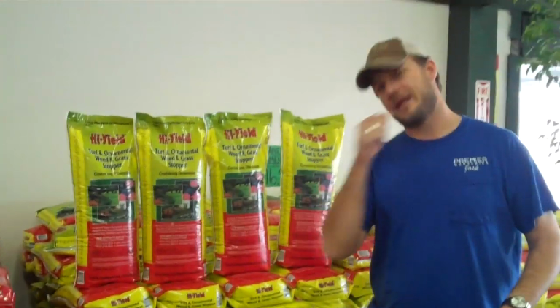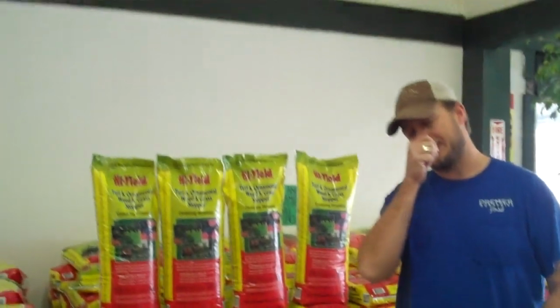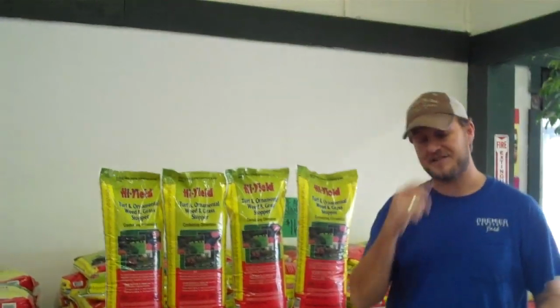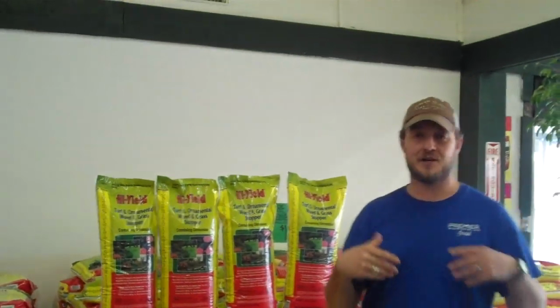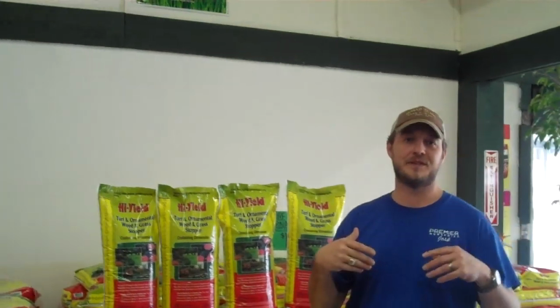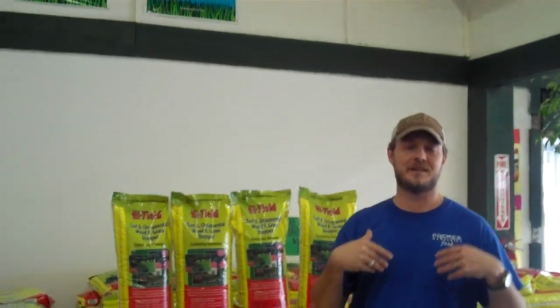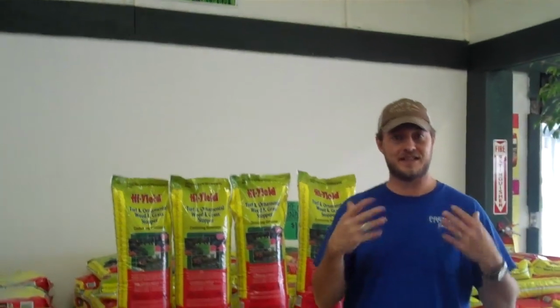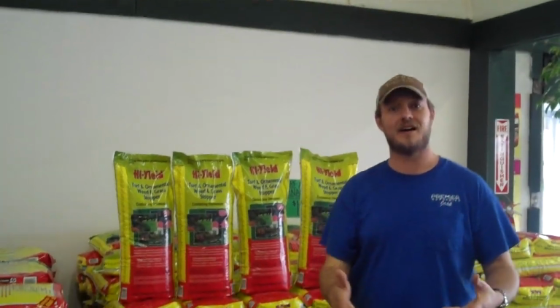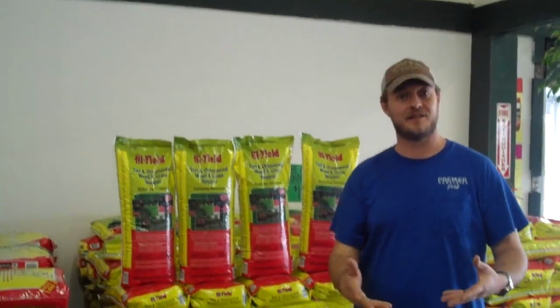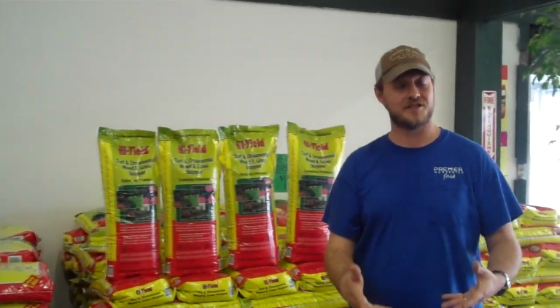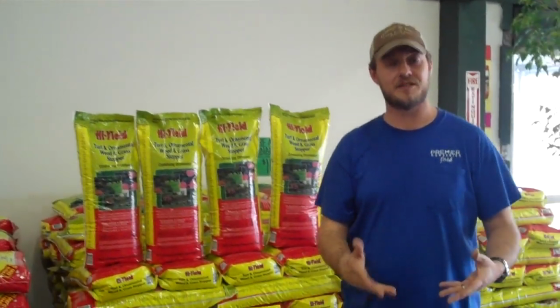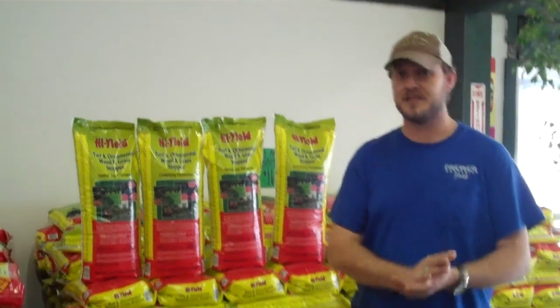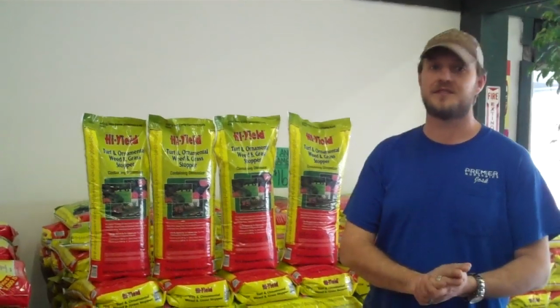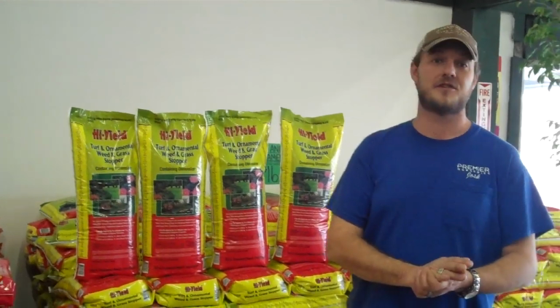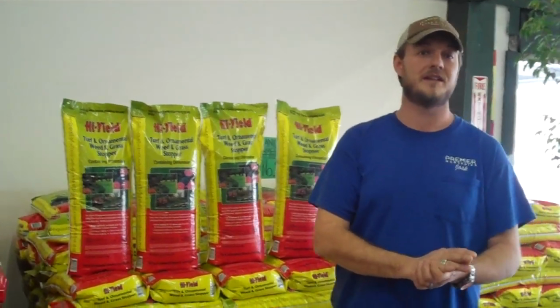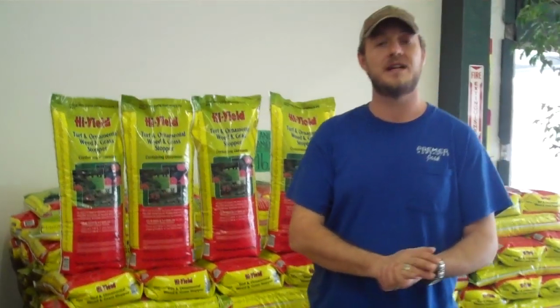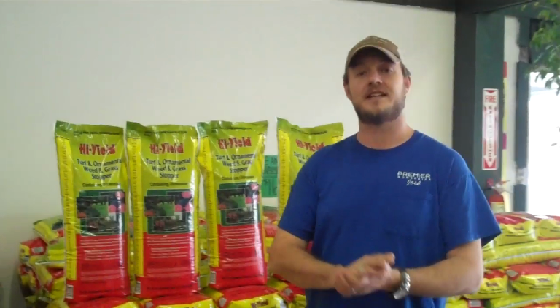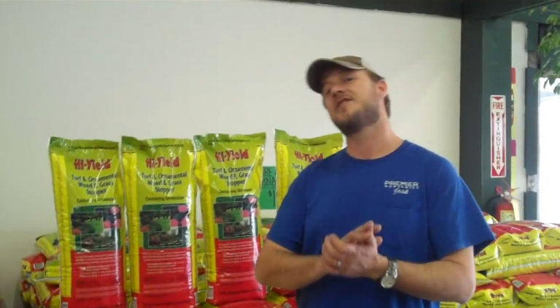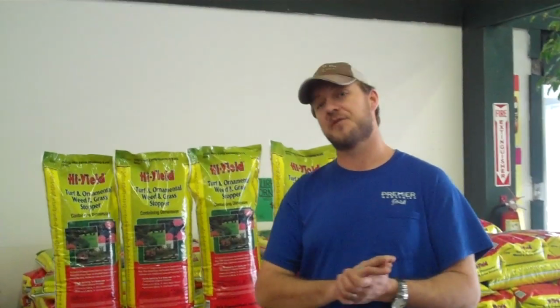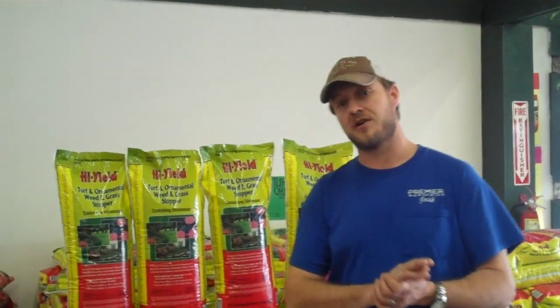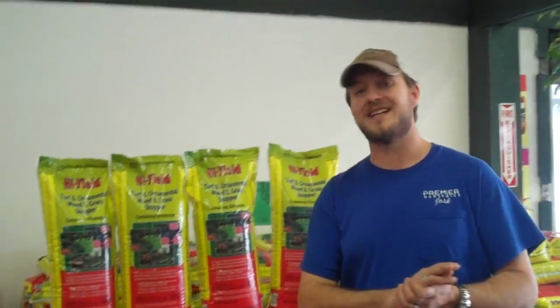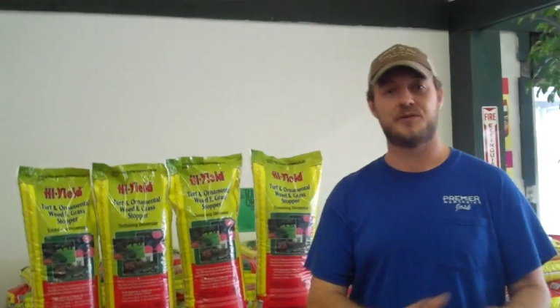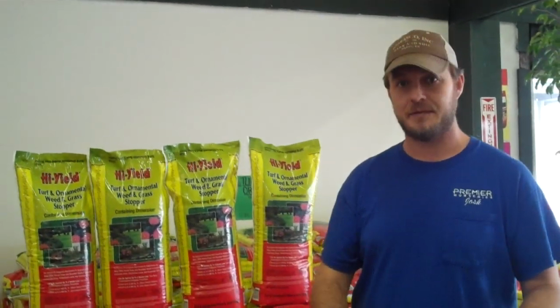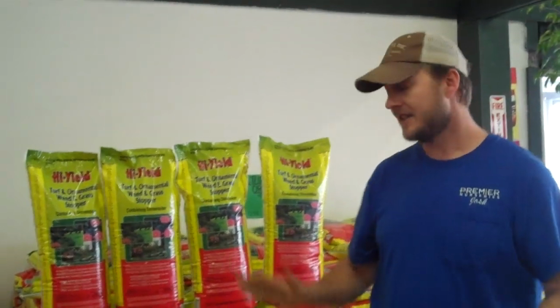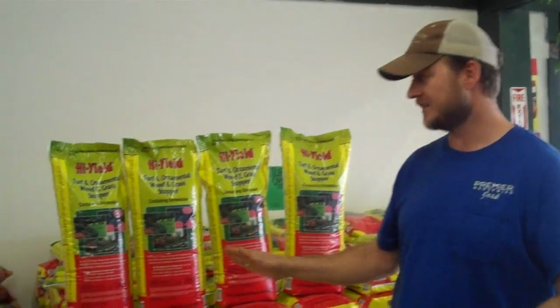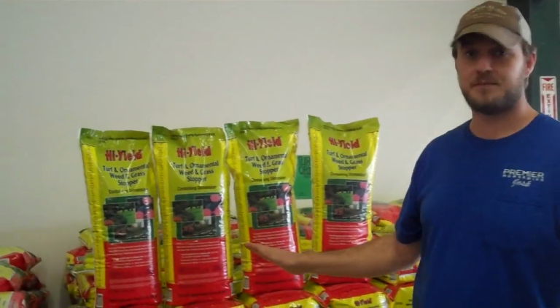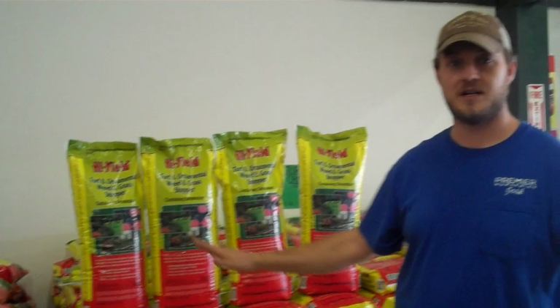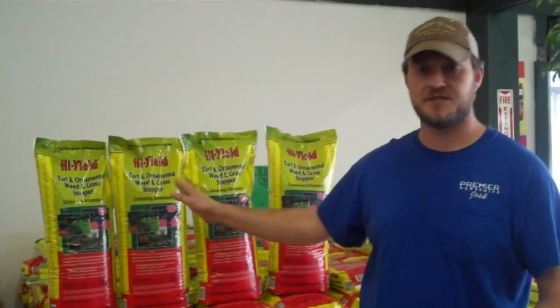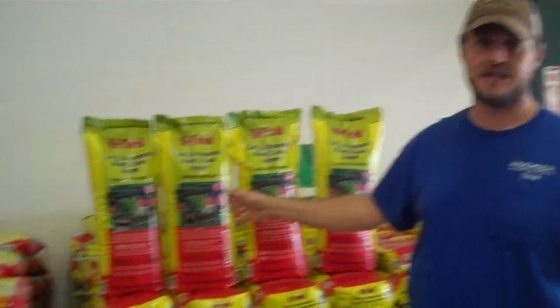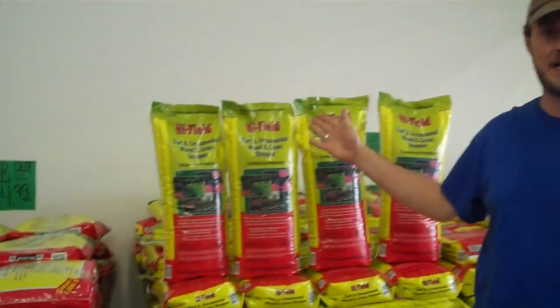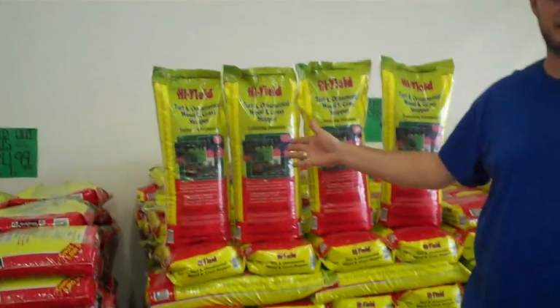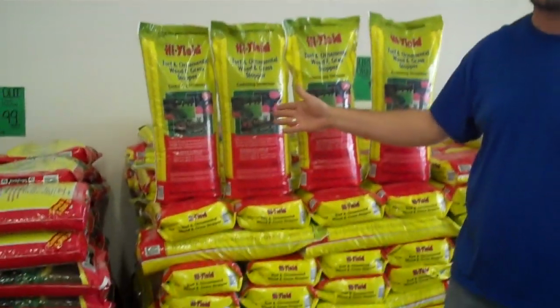You've got to get on this soon because weeds are going to start germinating like crazy and they will take over your yard in no time. The best way to prevent them is with a pre-emergent.